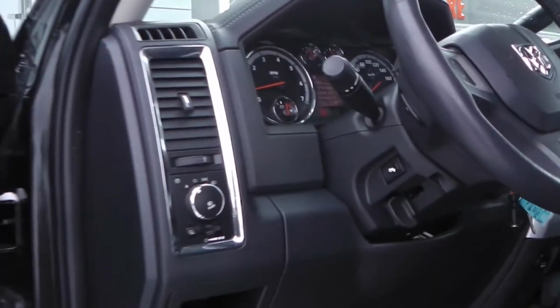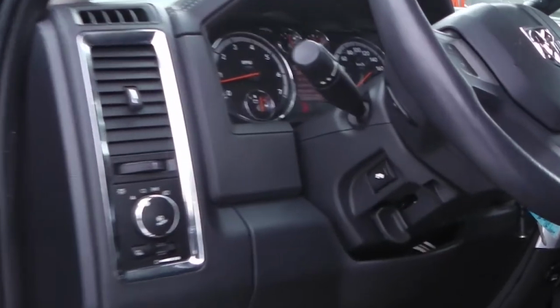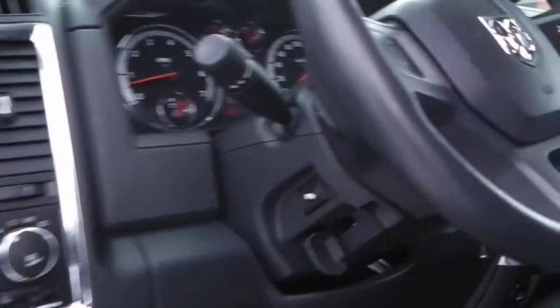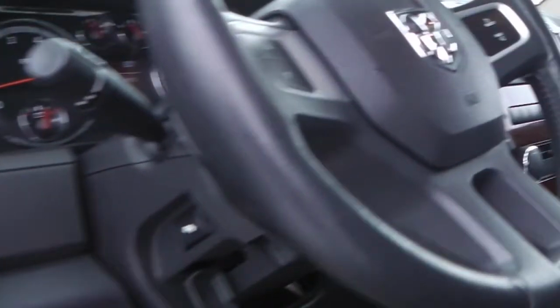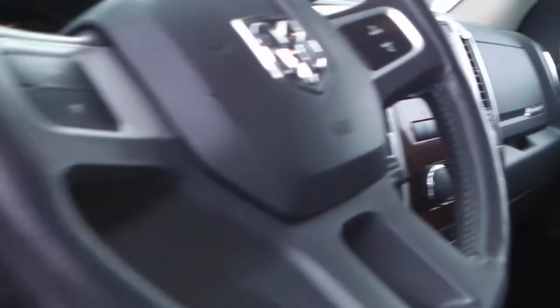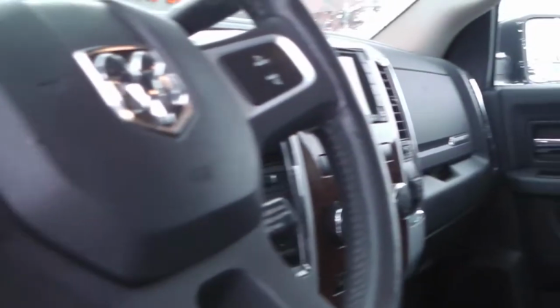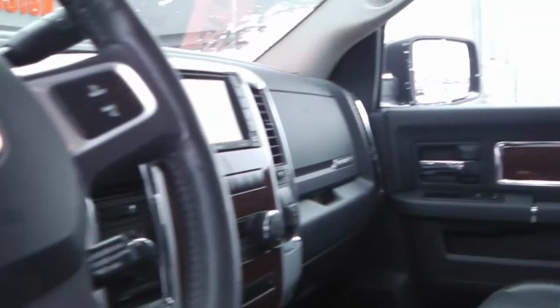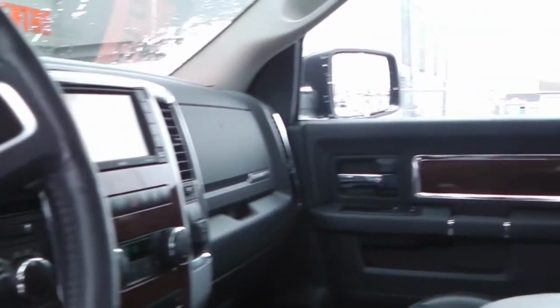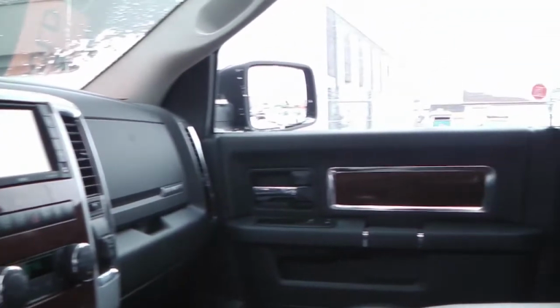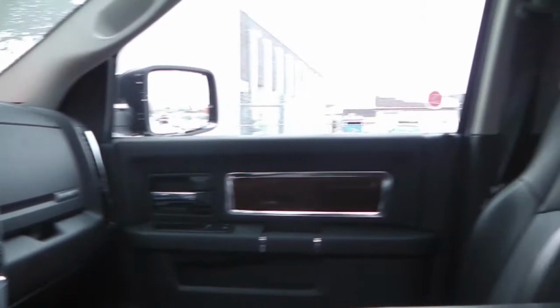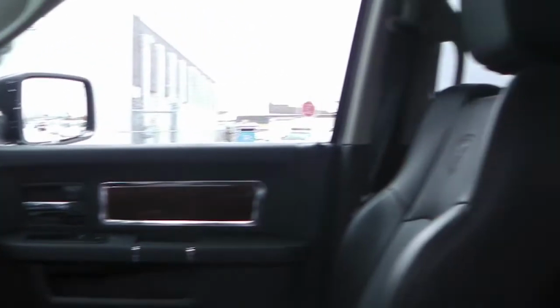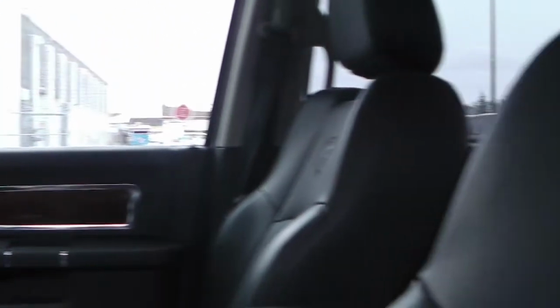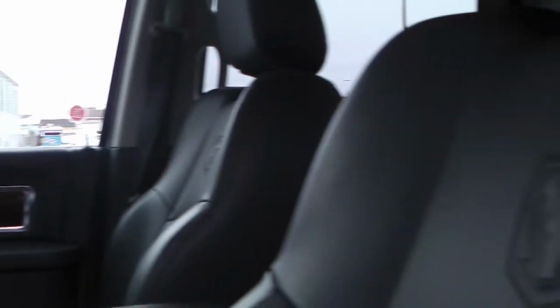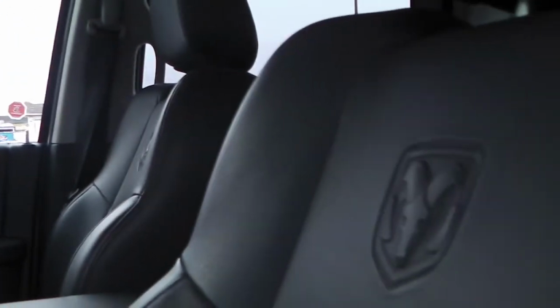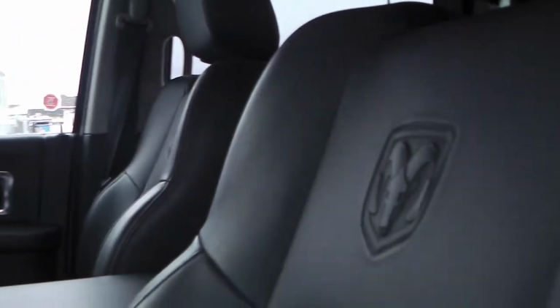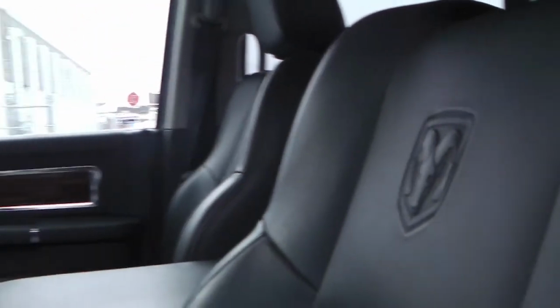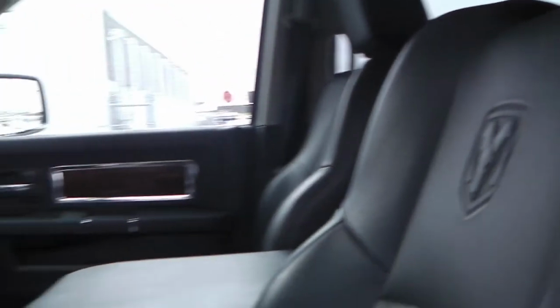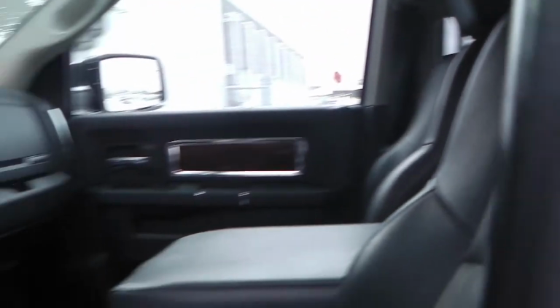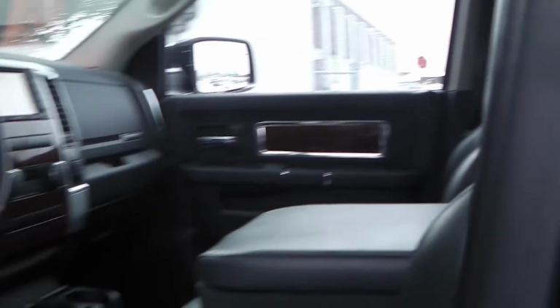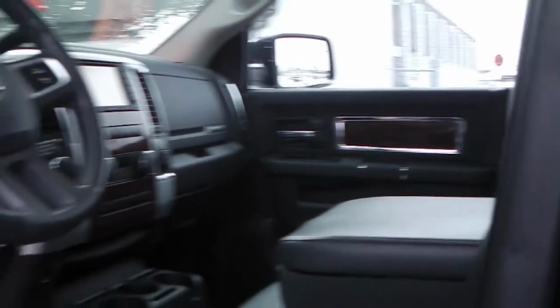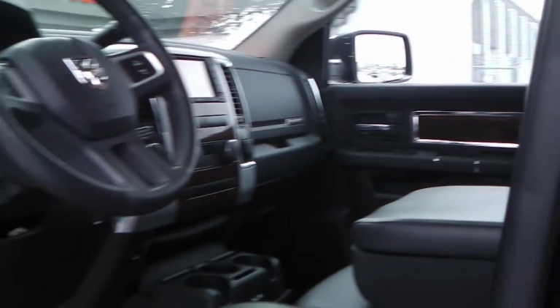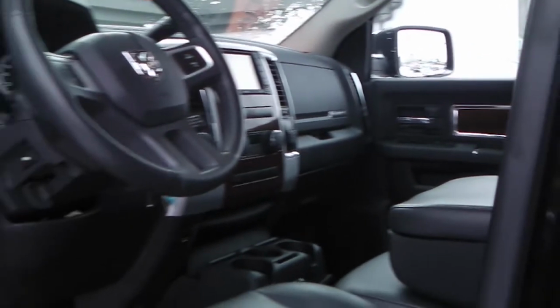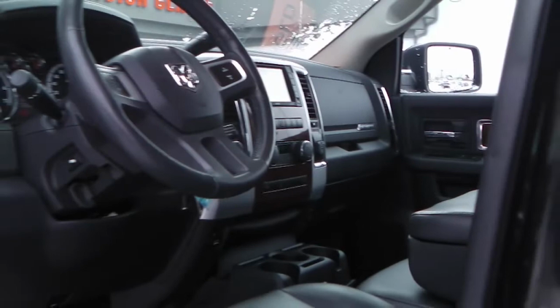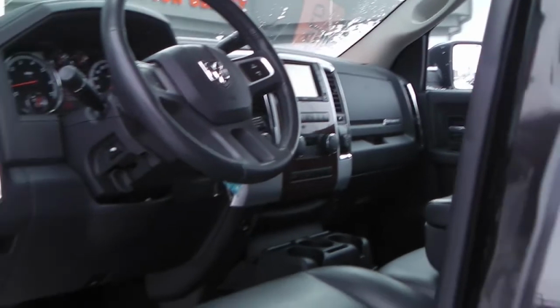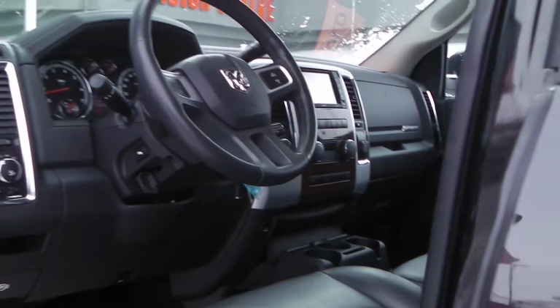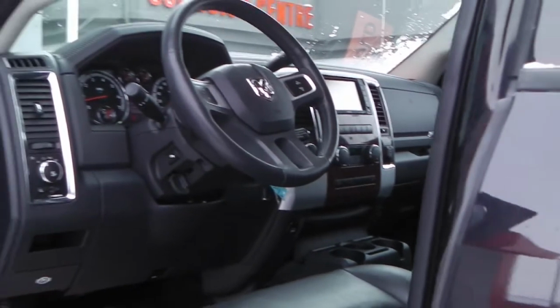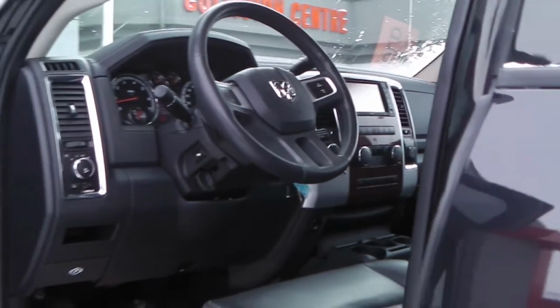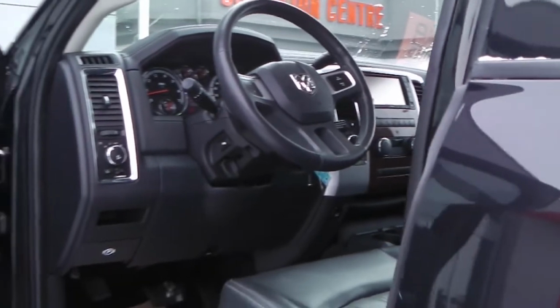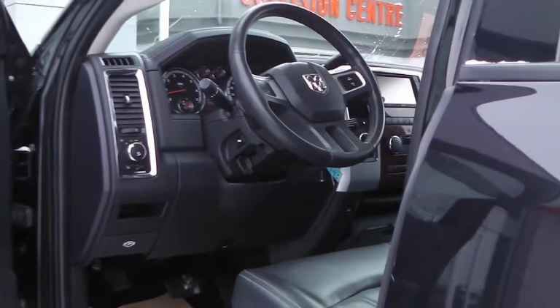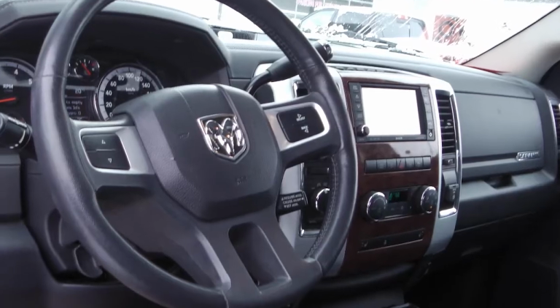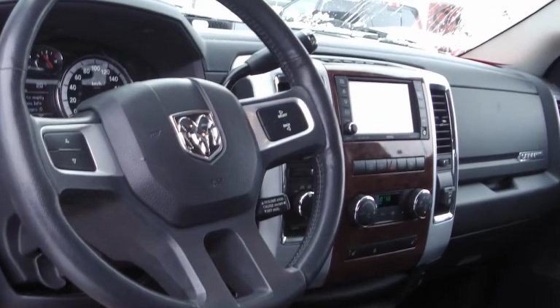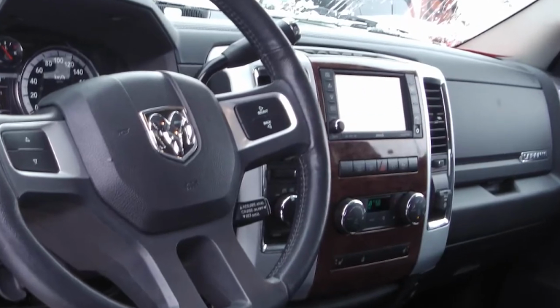Features include power locks and windows, cruise control, remote start, a touchscreen media center with AM-FM radio, CD player, and Sirius satellite radio.